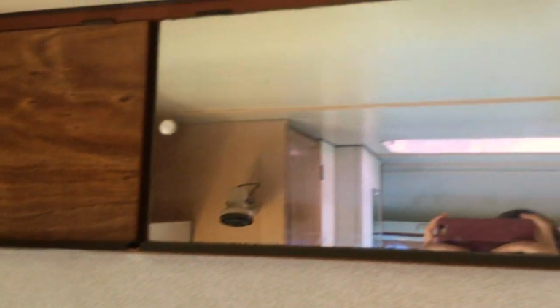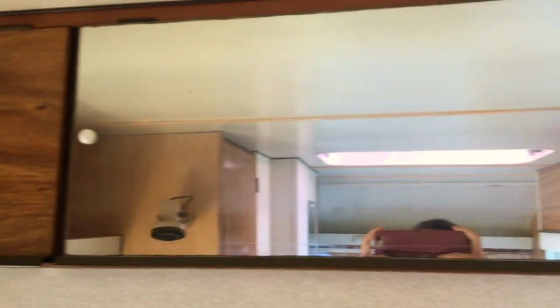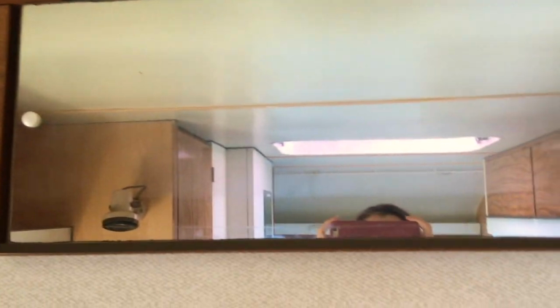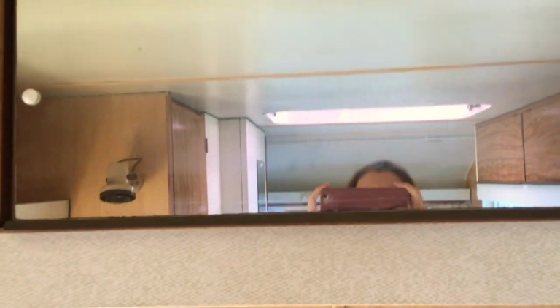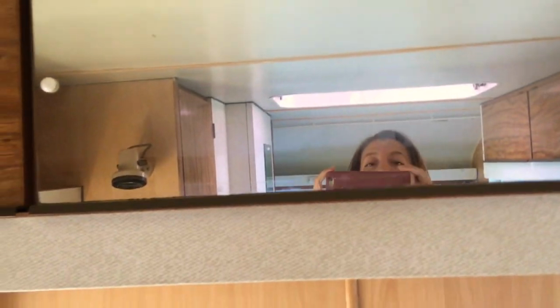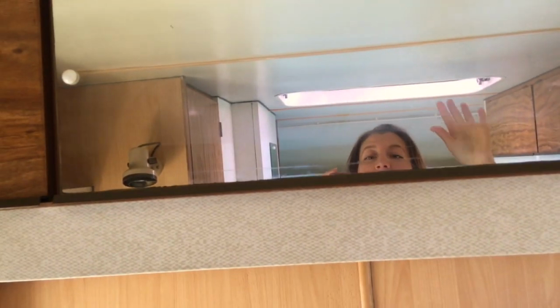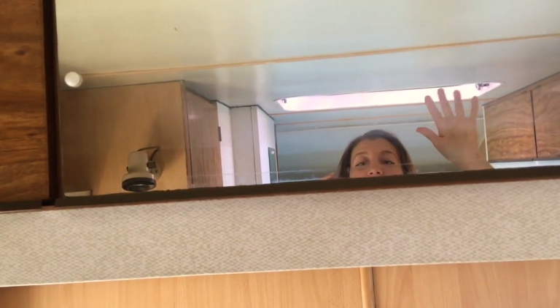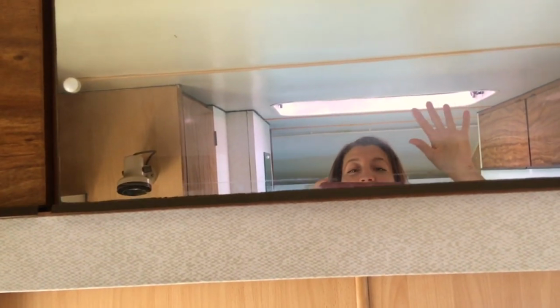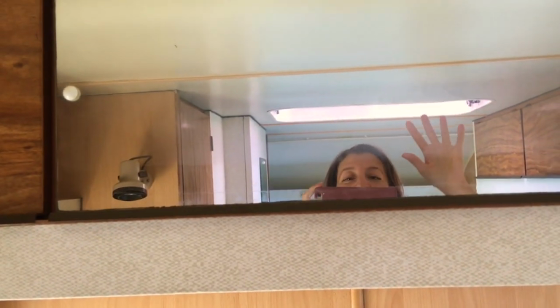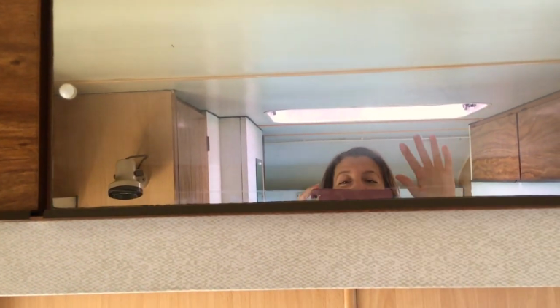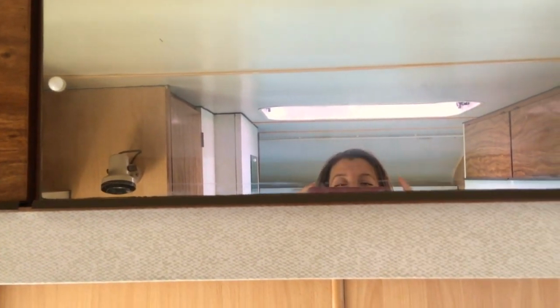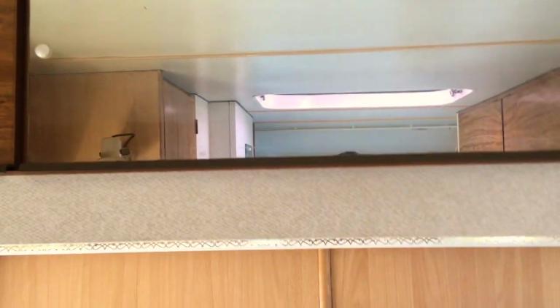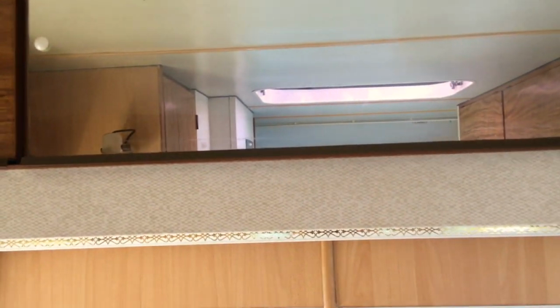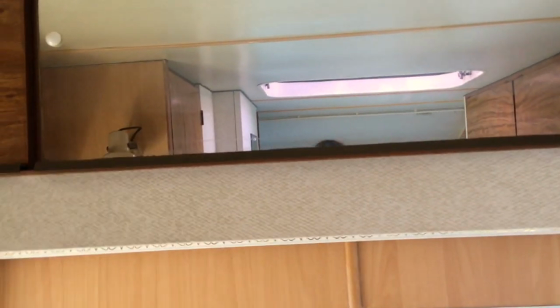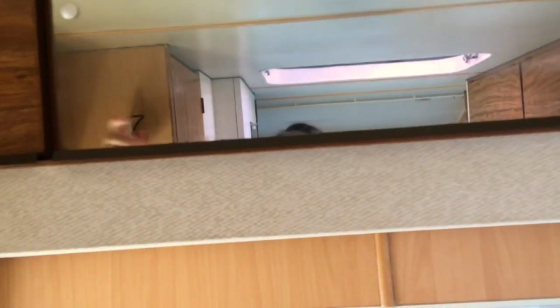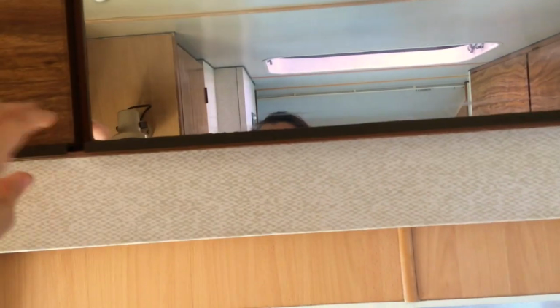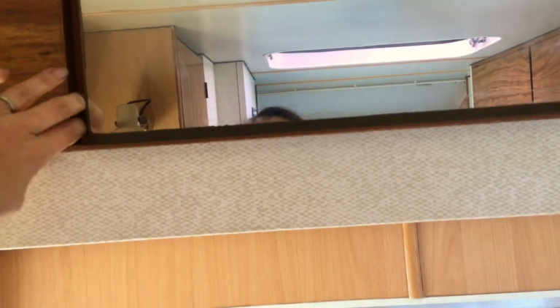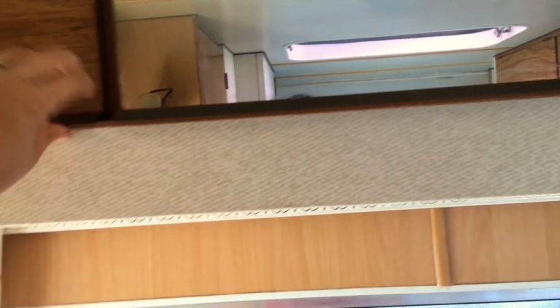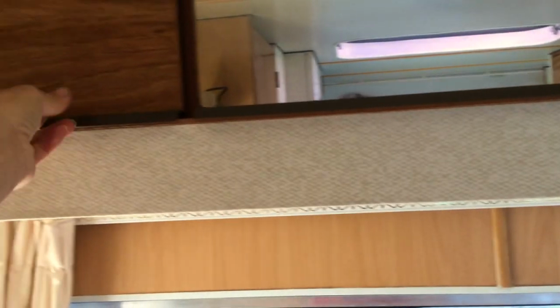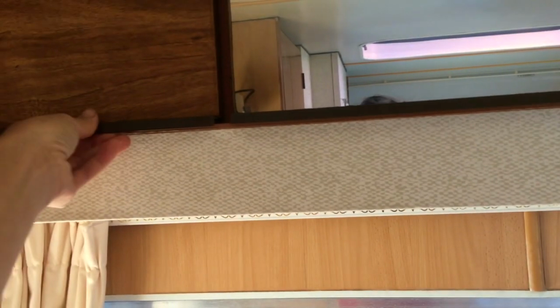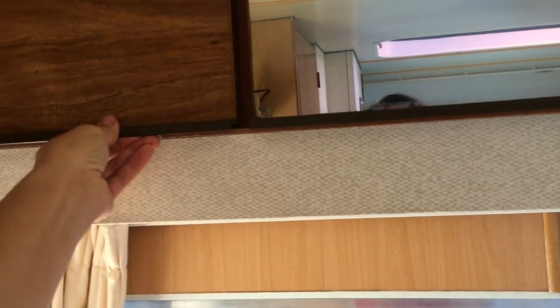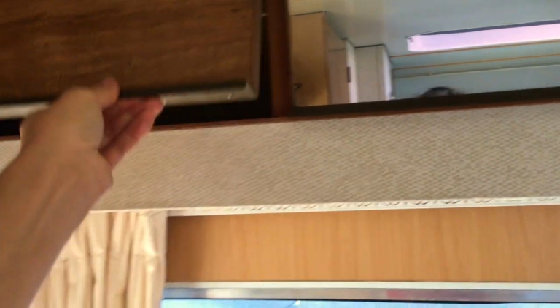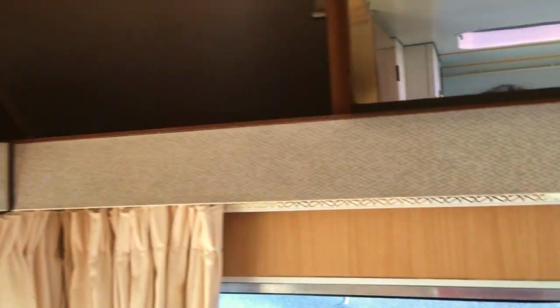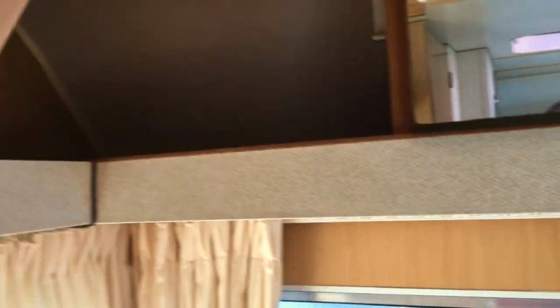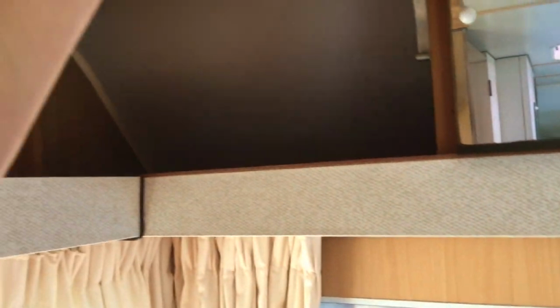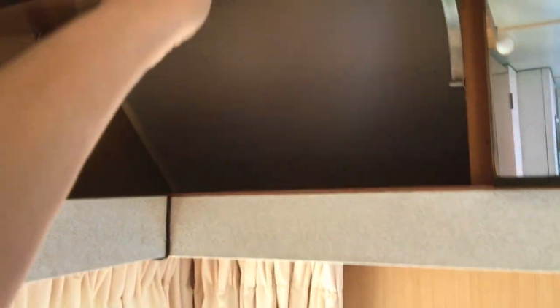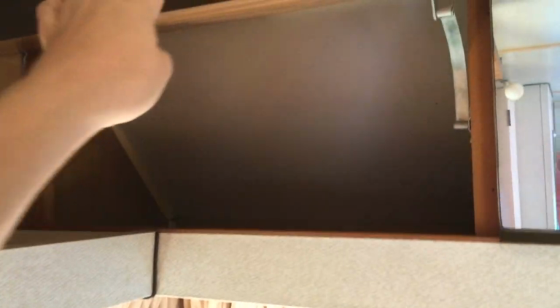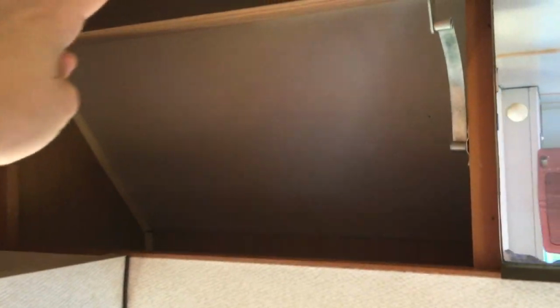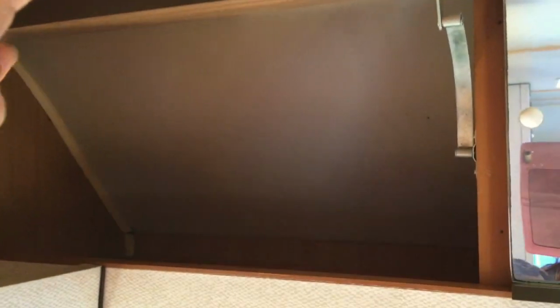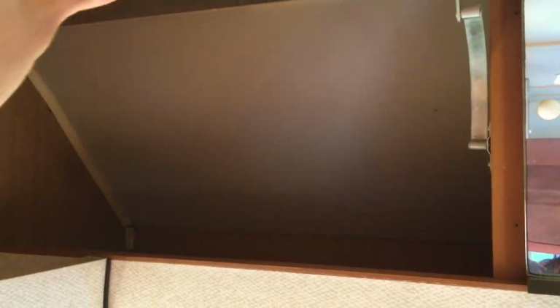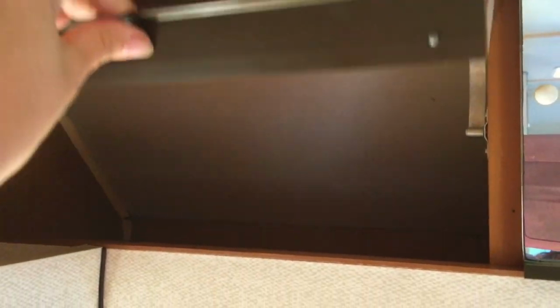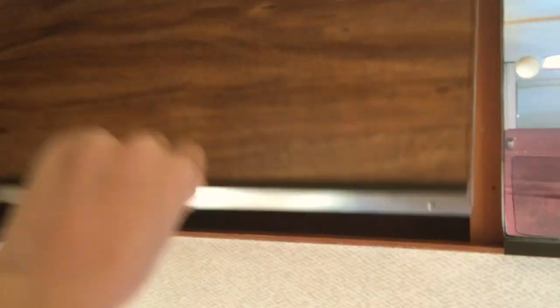Lovely mirror up there. Hi! I'm so small I can't even look at it. Let's see if we can get these cupboards open and have a little look — really big, deep cupboards.